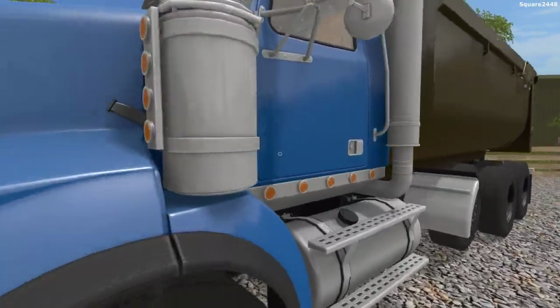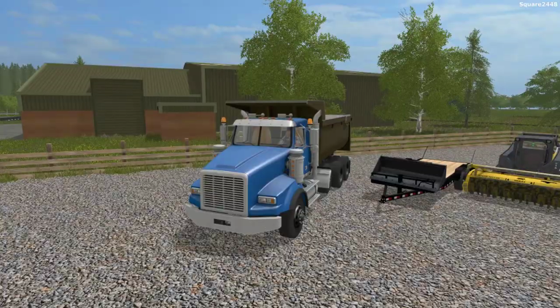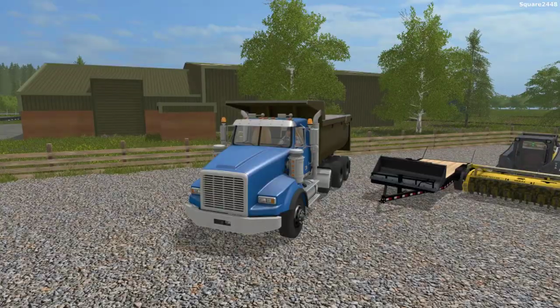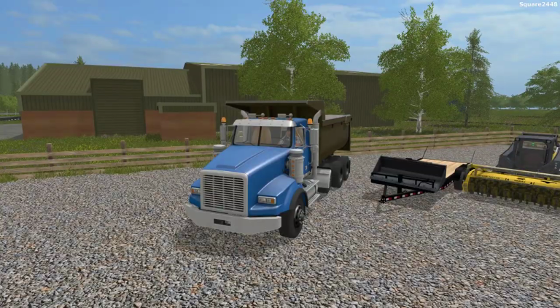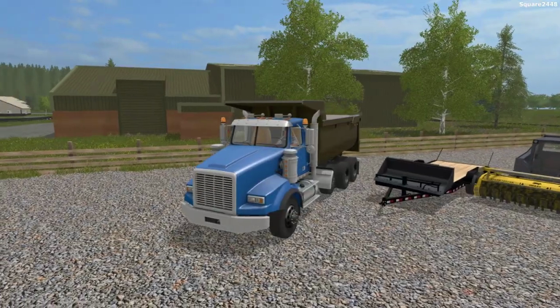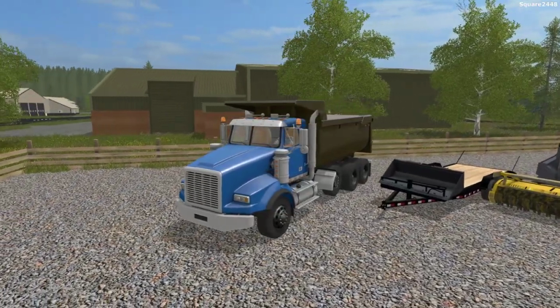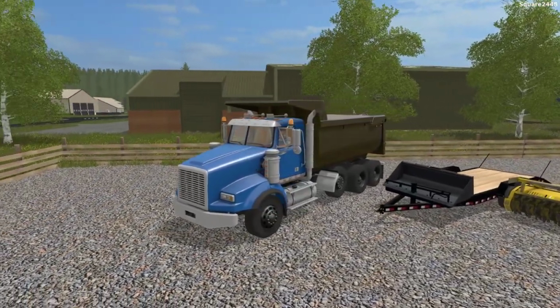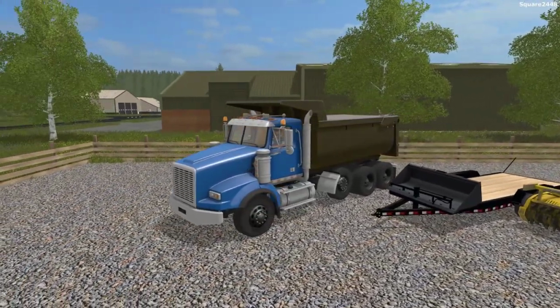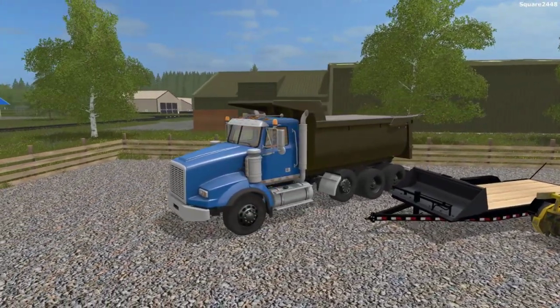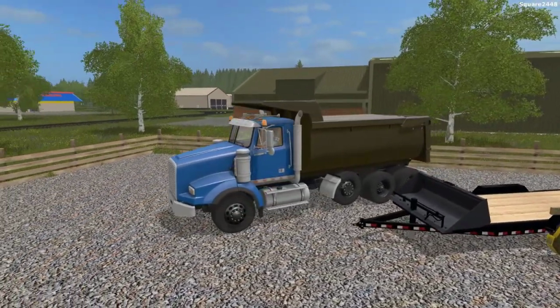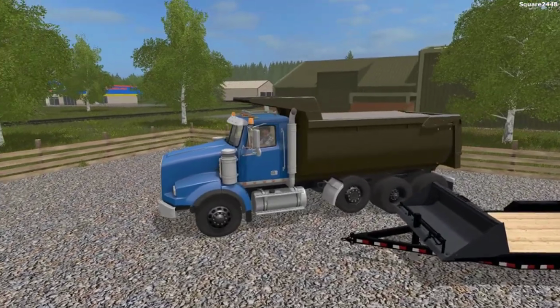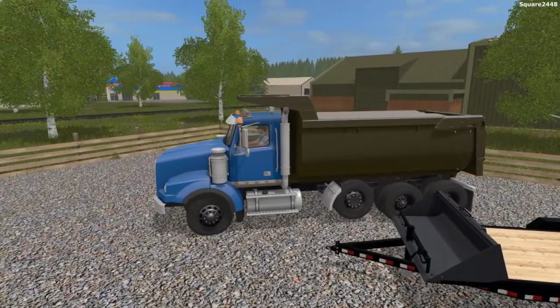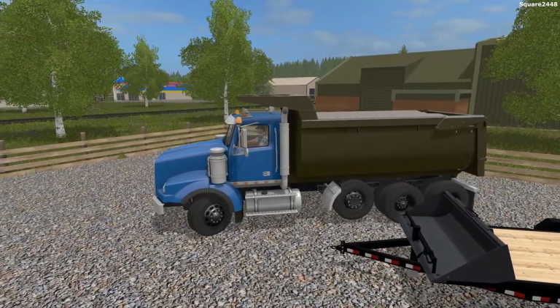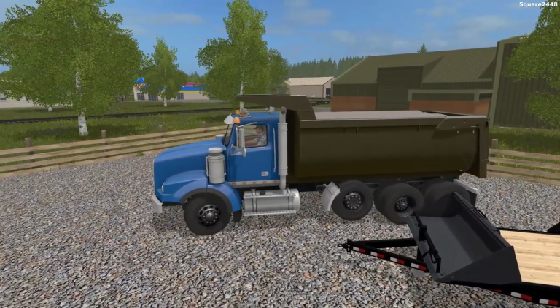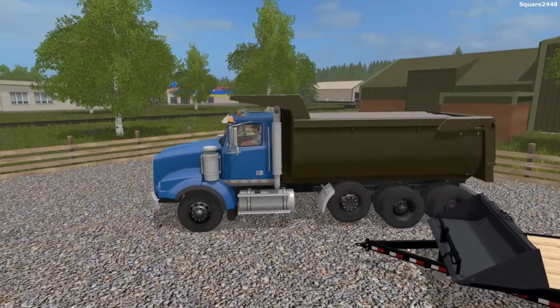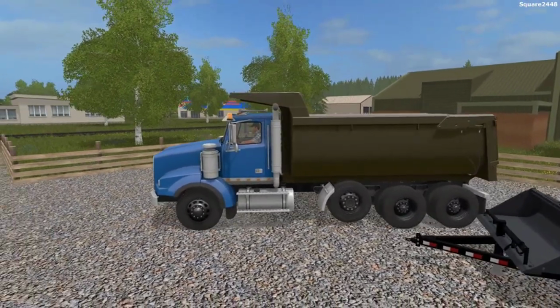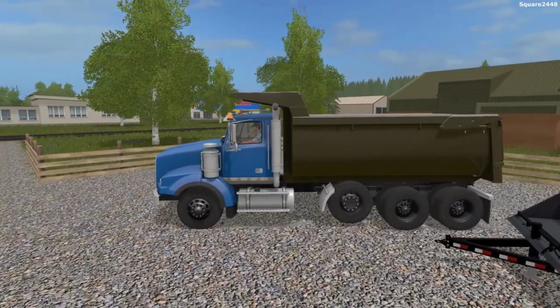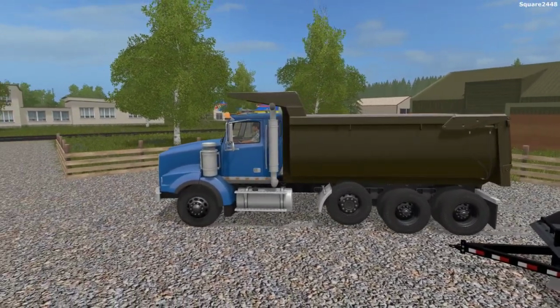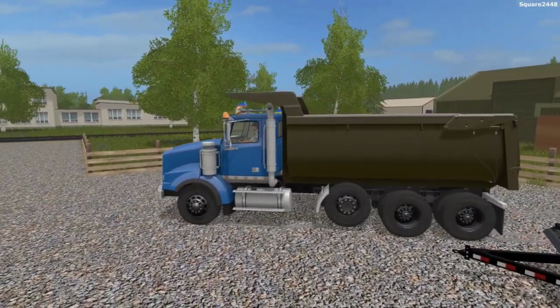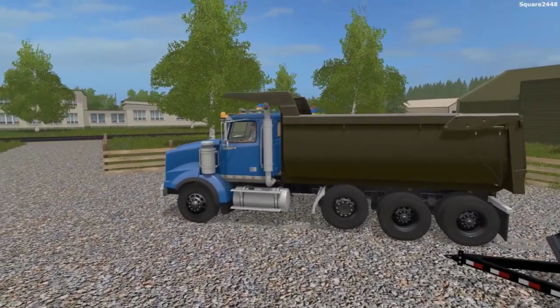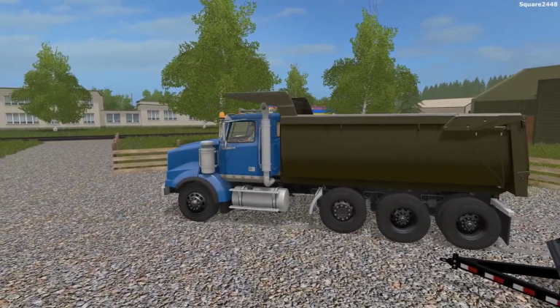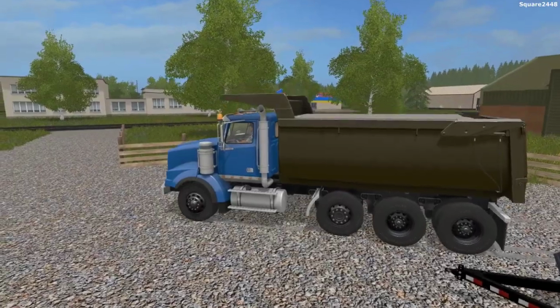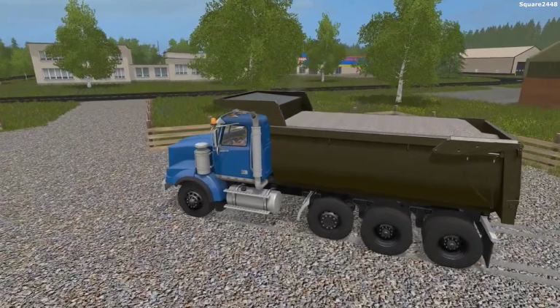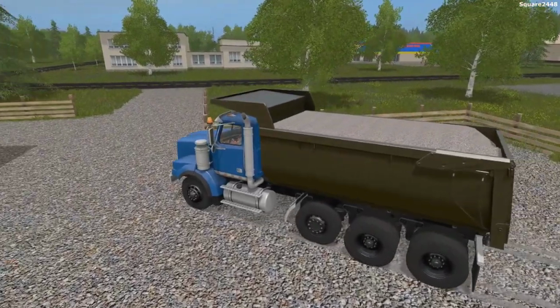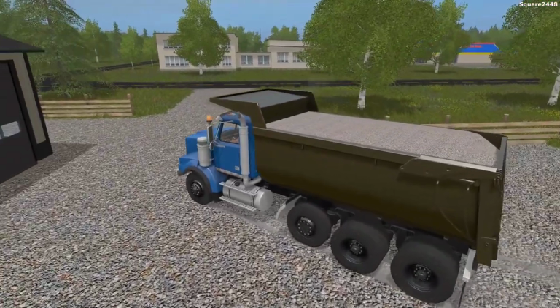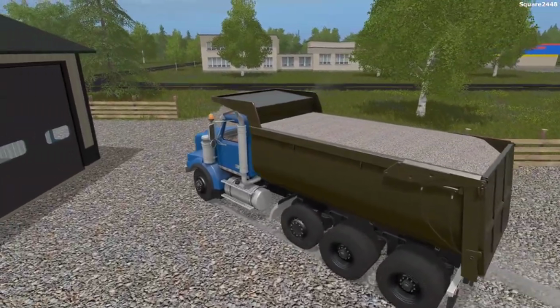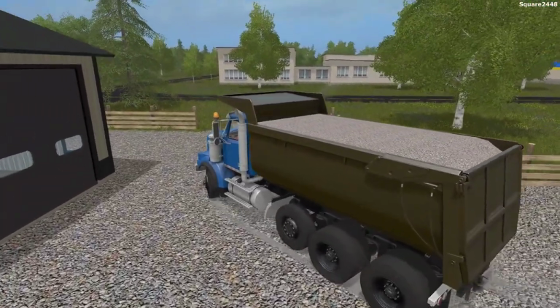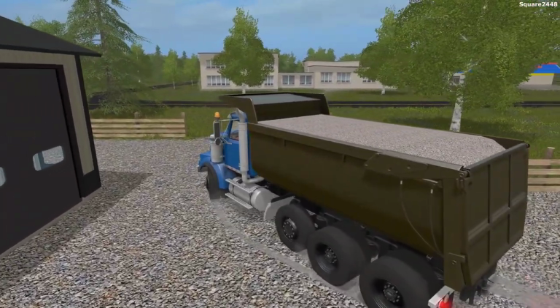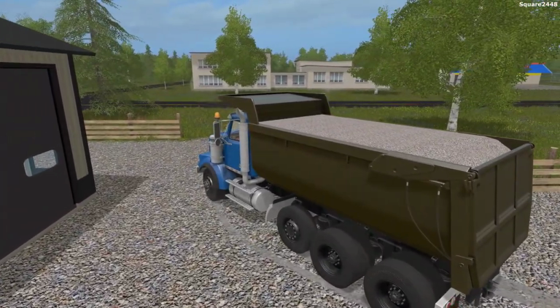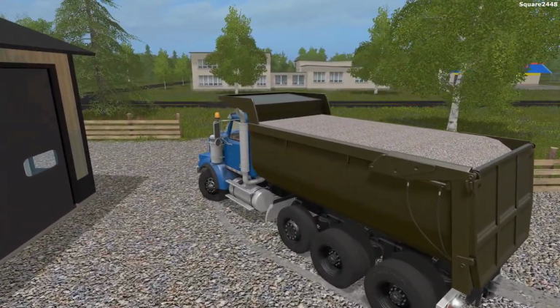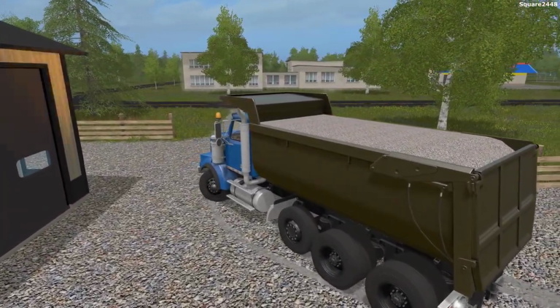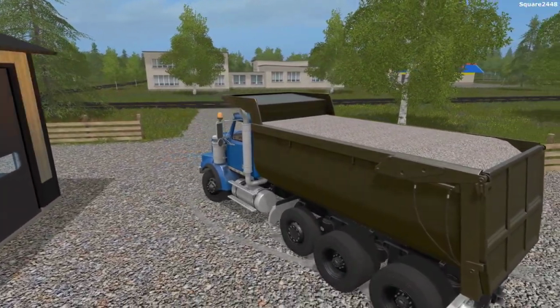Up first, we'll be hopping in the dump truck, which is like the in-game semi-truck with a dump bed on the back of it, which looks pretty cool. We do want to drop down this axle since it's going to be a lot of weight. We do have it full of gravel, and we do want to turn on the beacon lights.